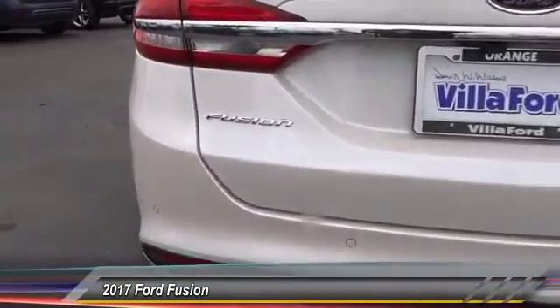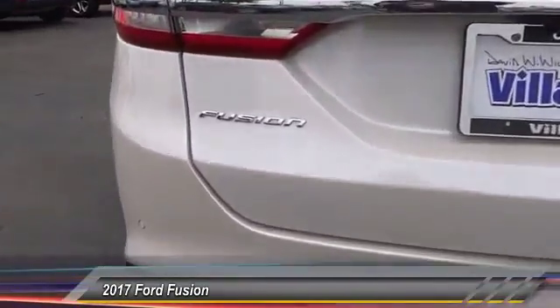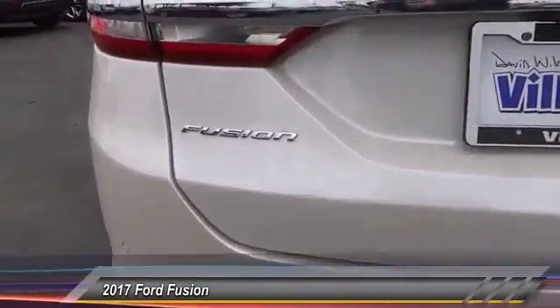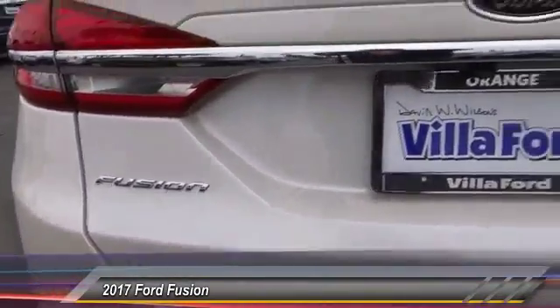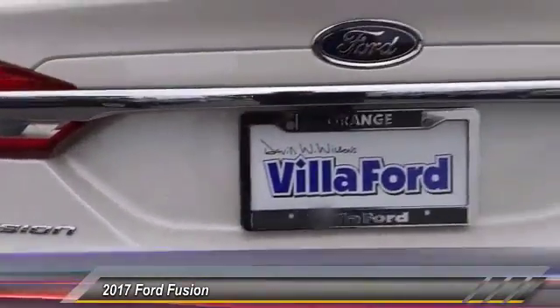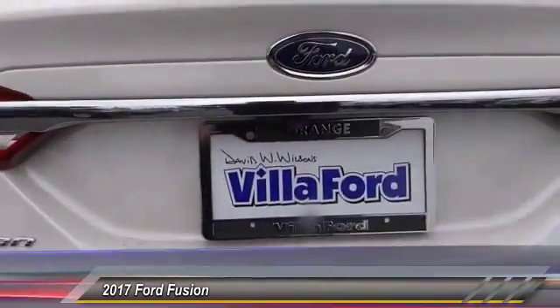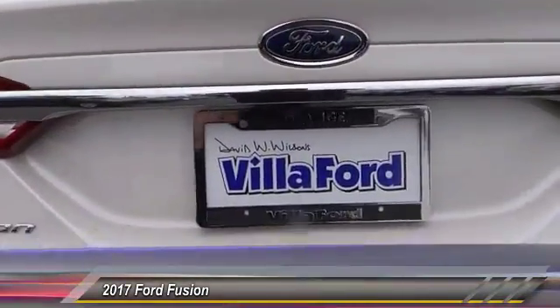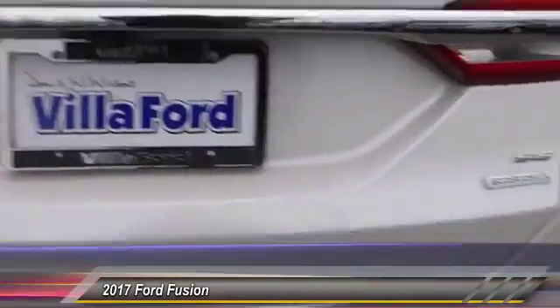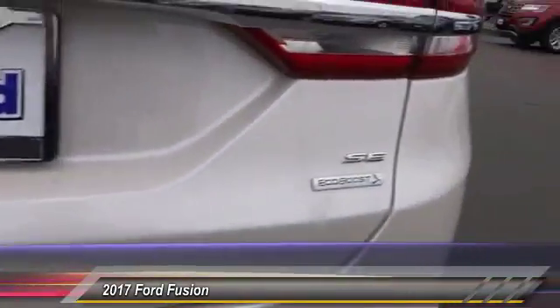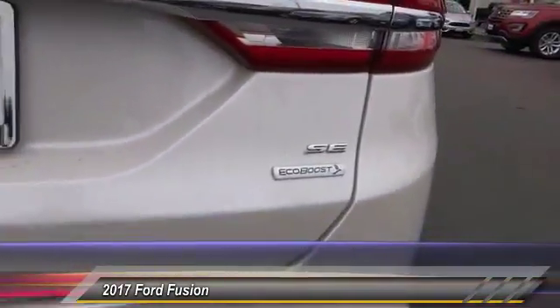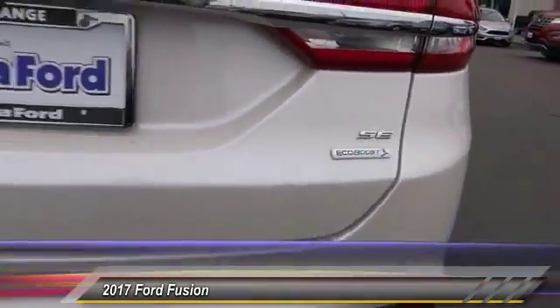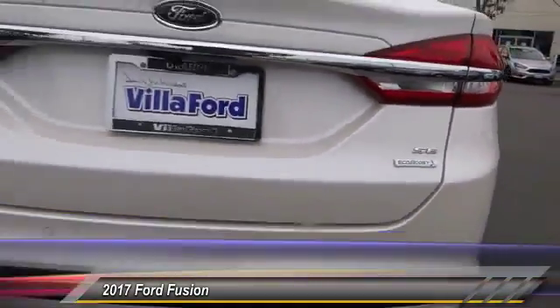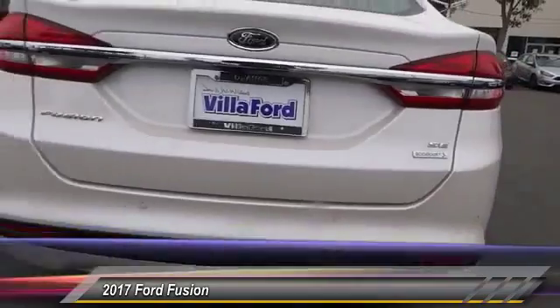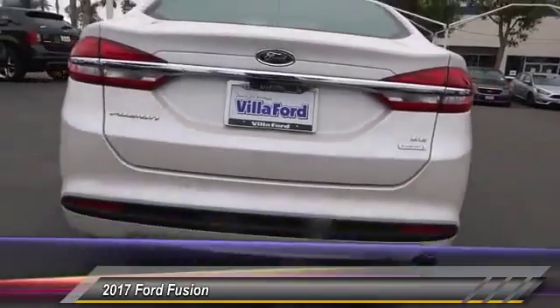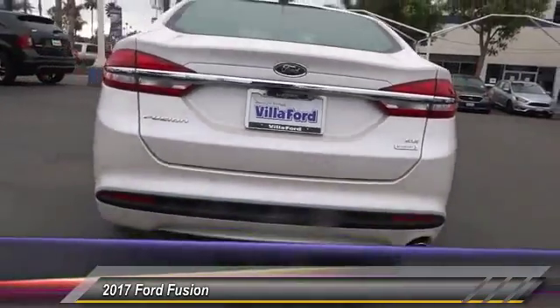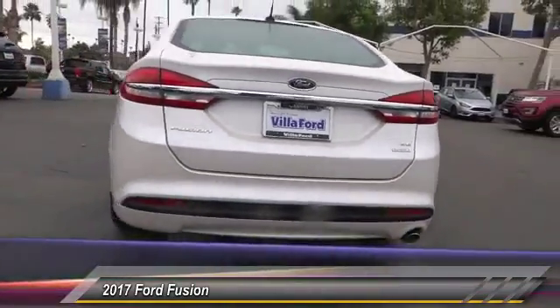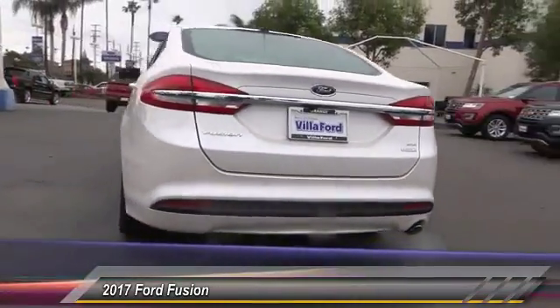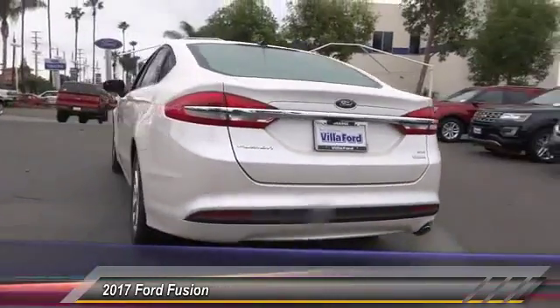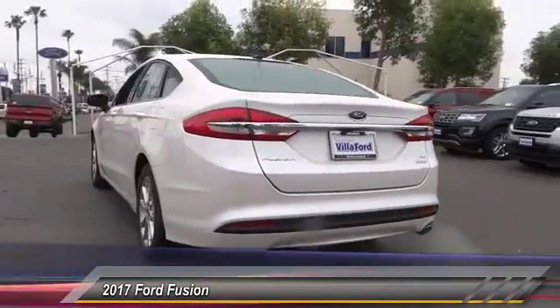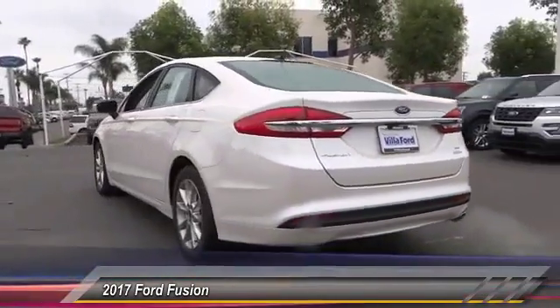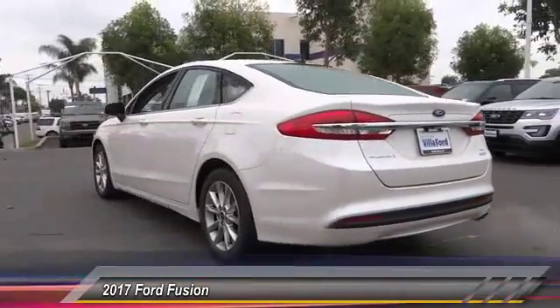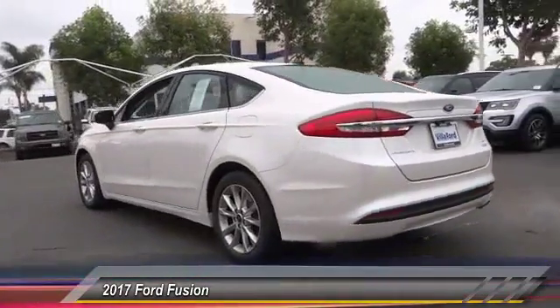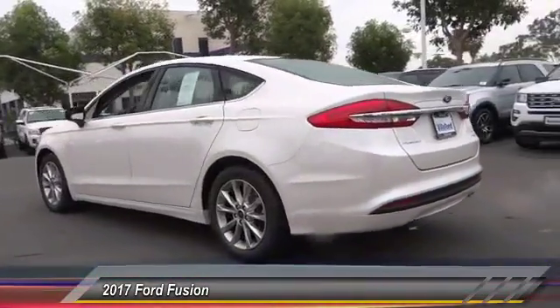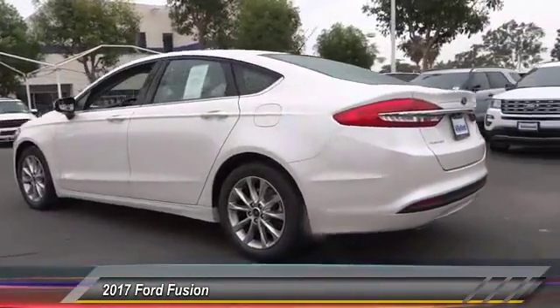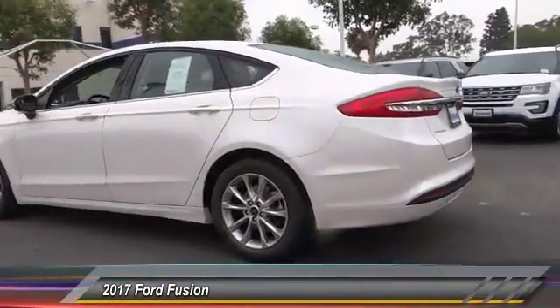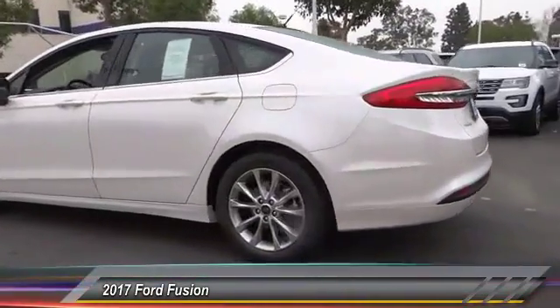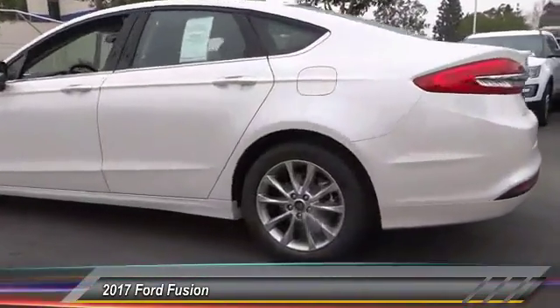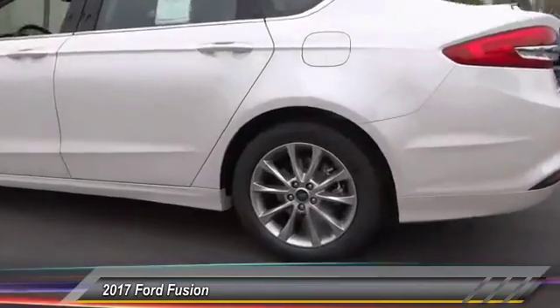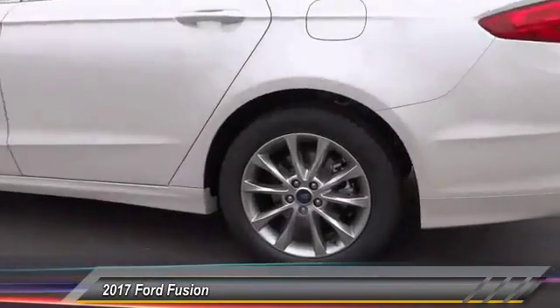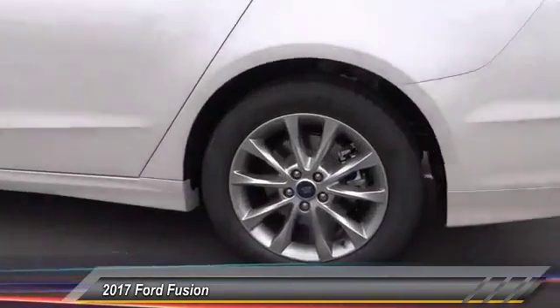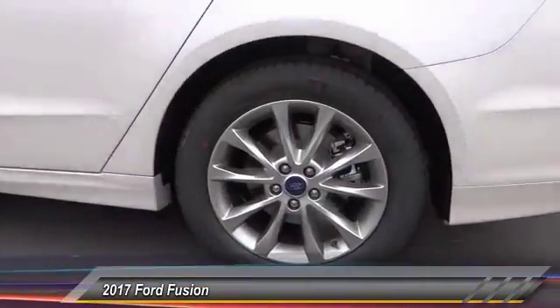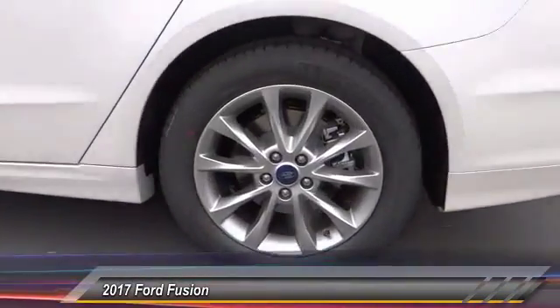Traction control, power passenger seat, air conditioning, dual airbag, power steering, four-wheel disc brakes, compass, power windows, CD player, trip computer.